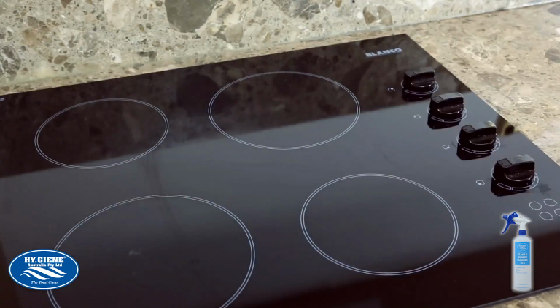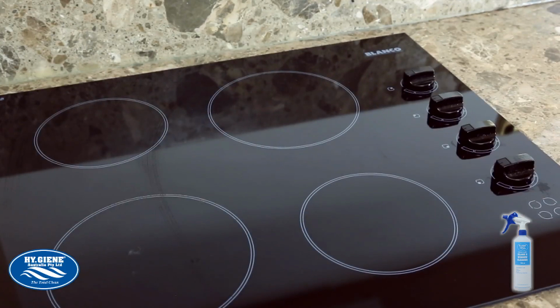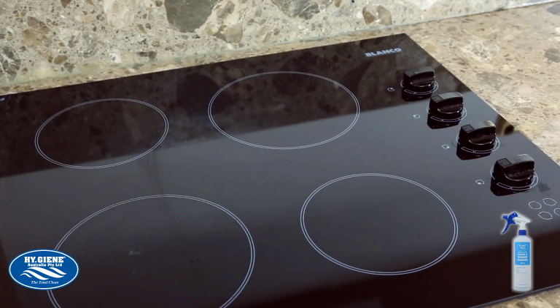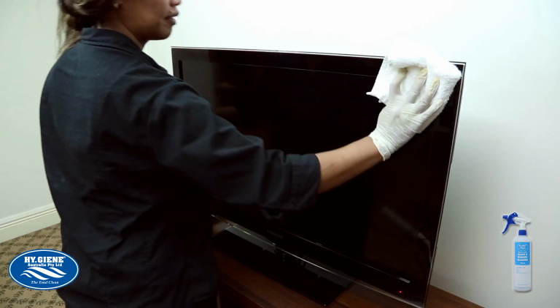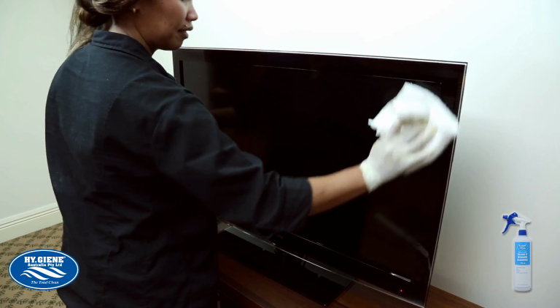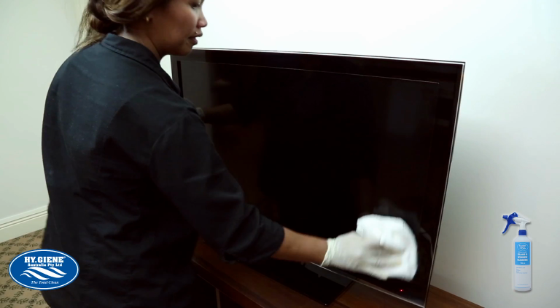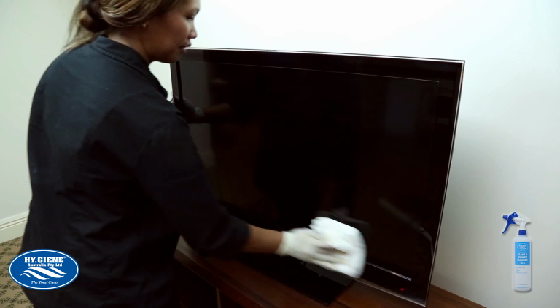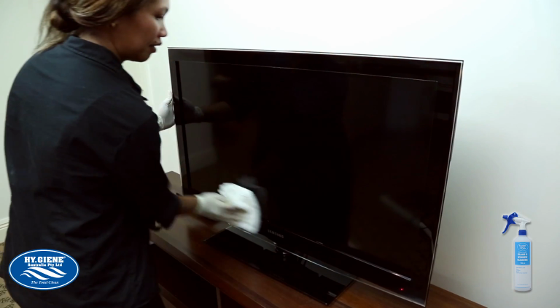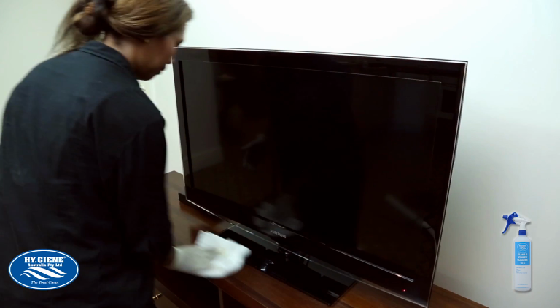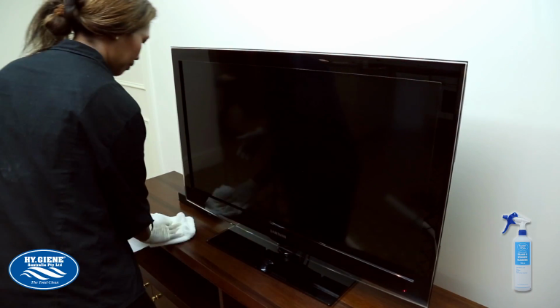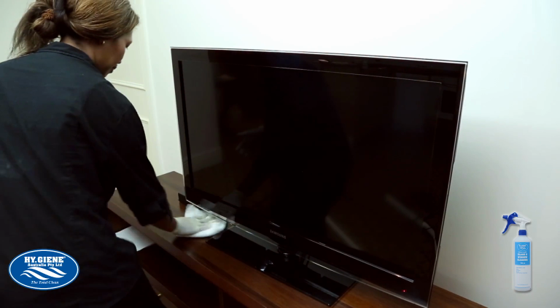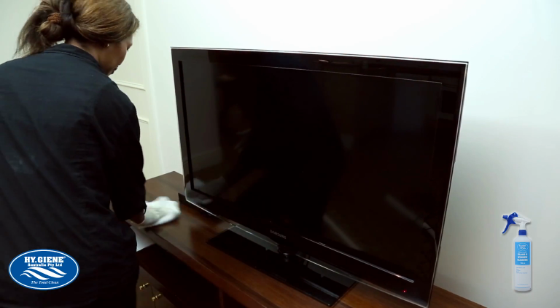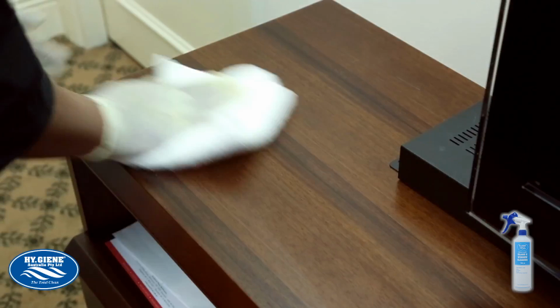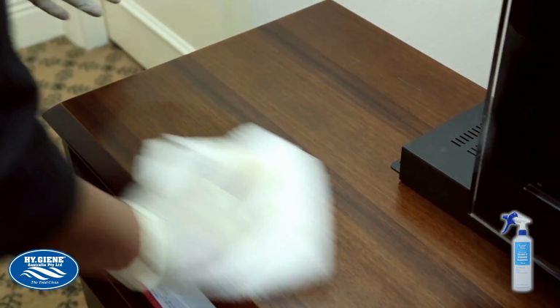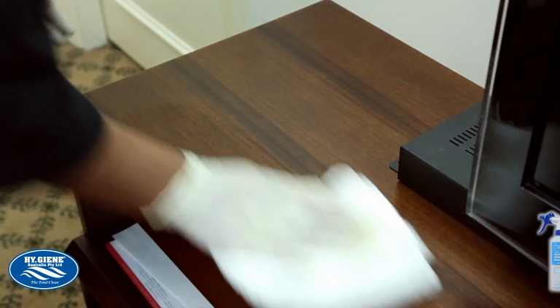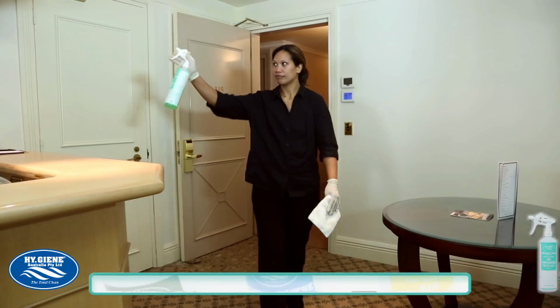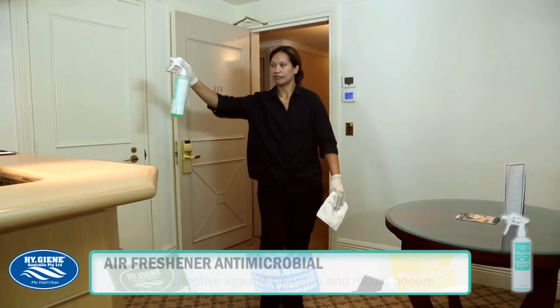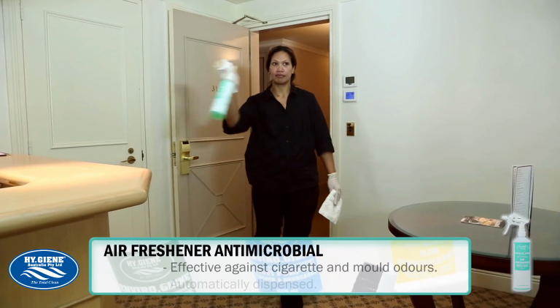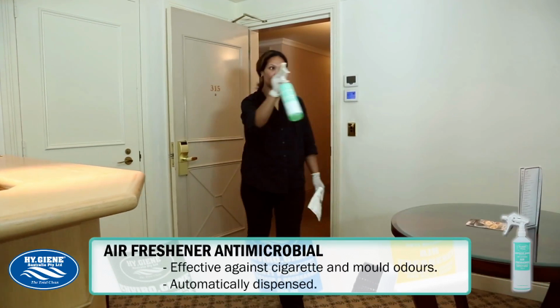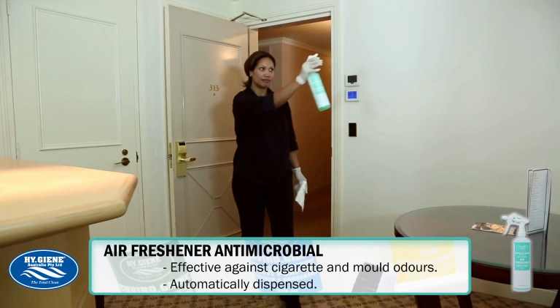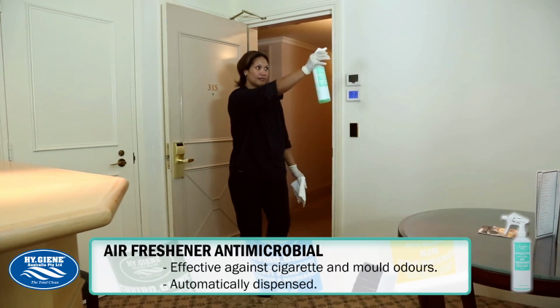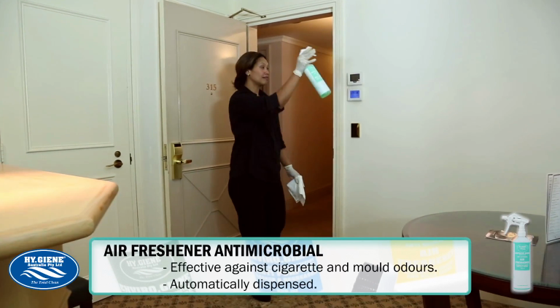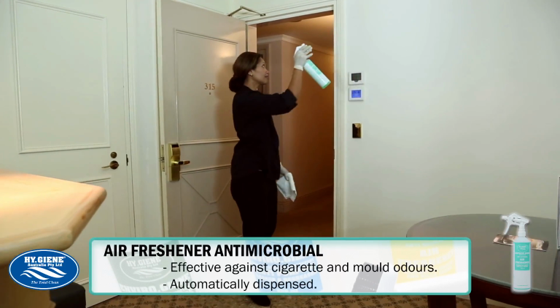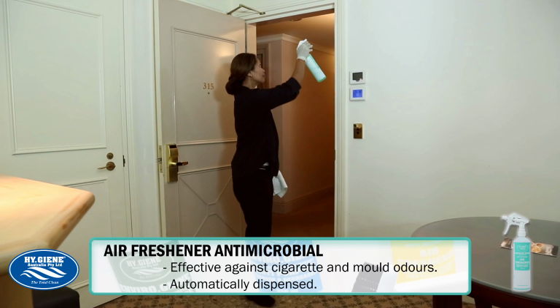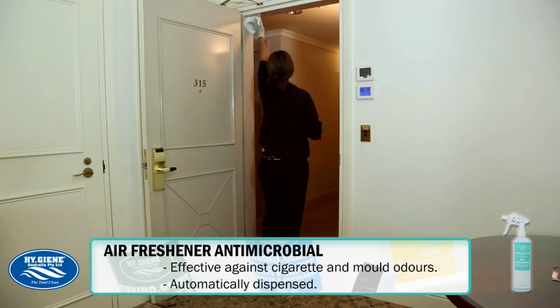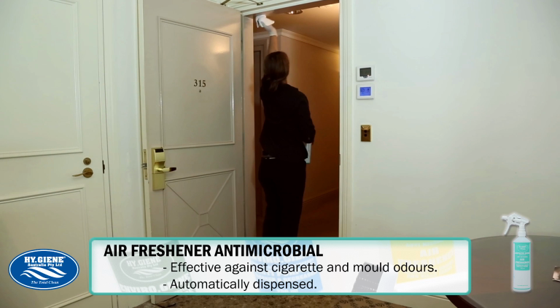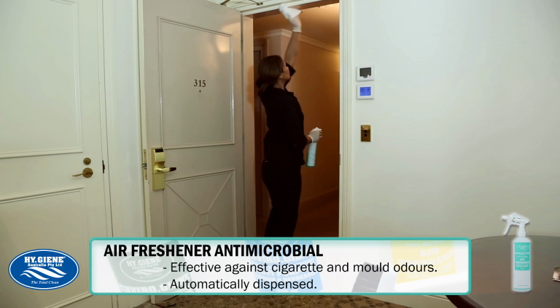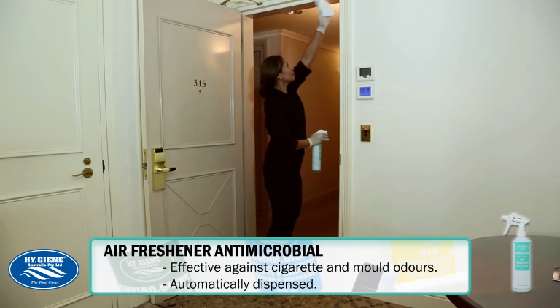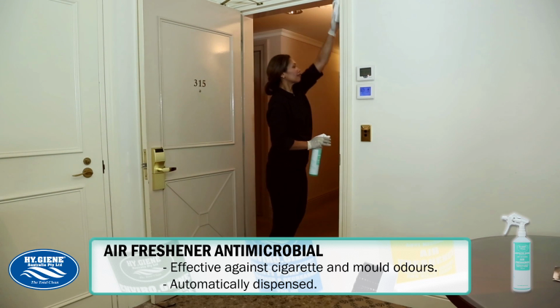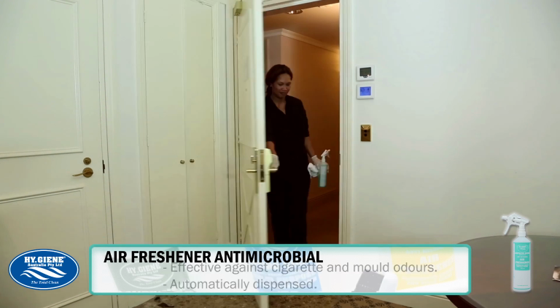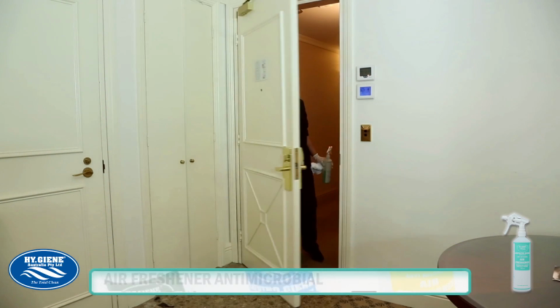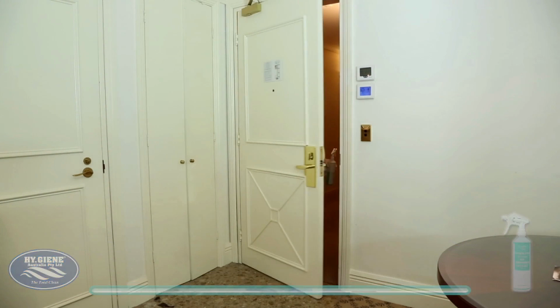Also included in our EnviroGene system is AirFreshGene, specifically effective against cigarette and mould odours, giving the area a fresh smell.